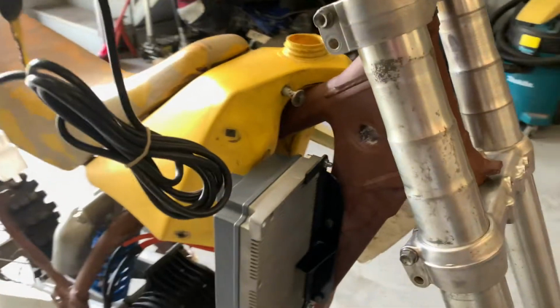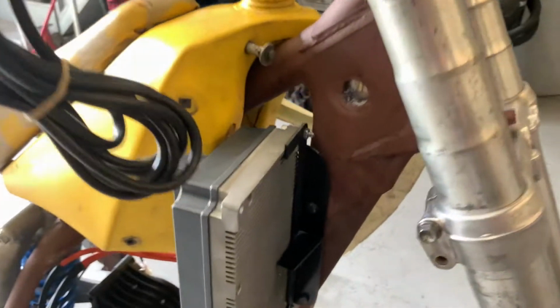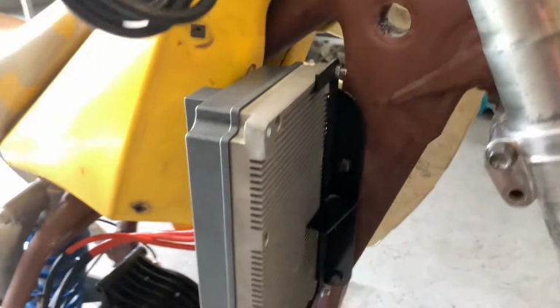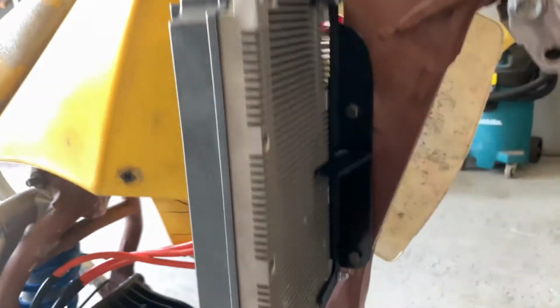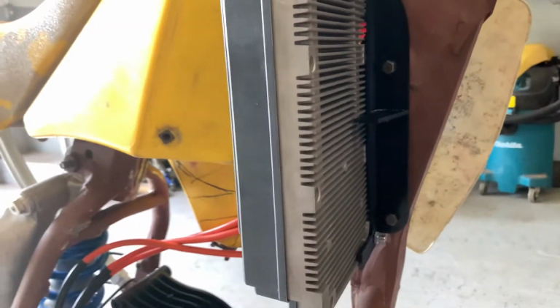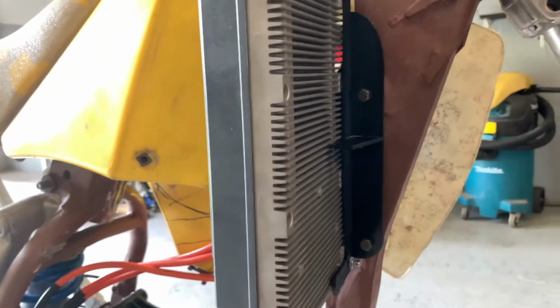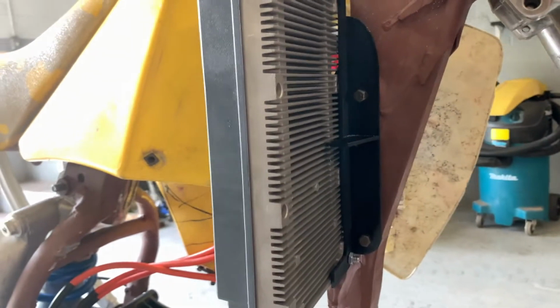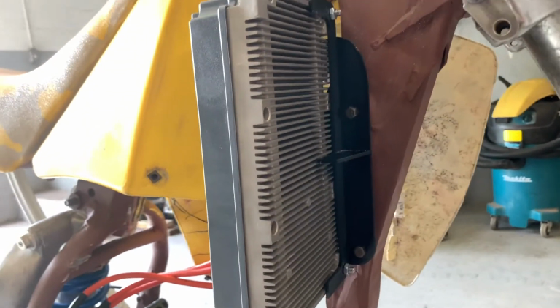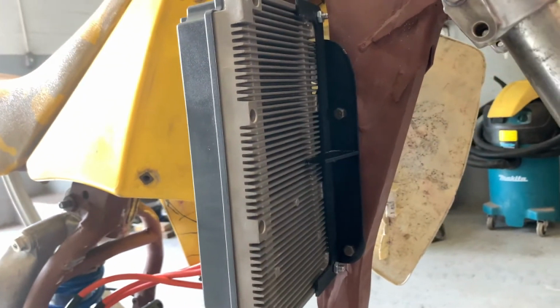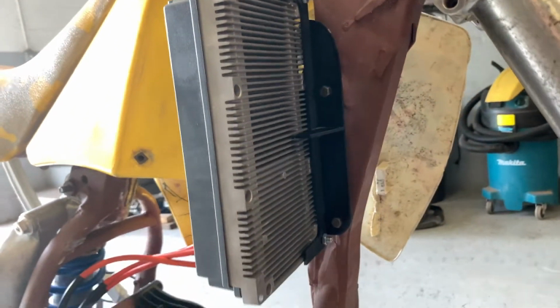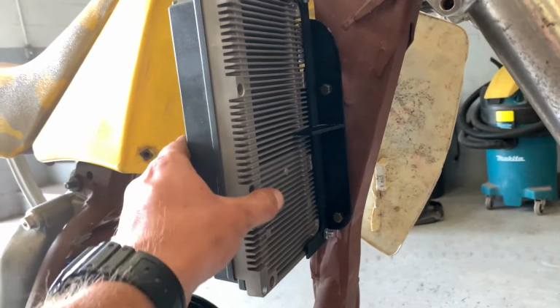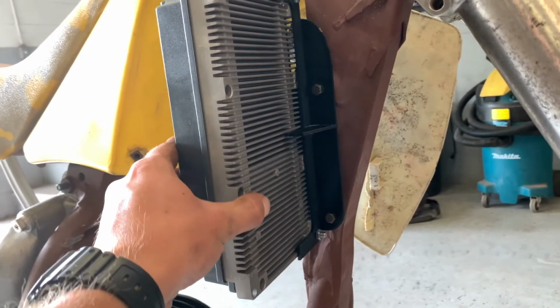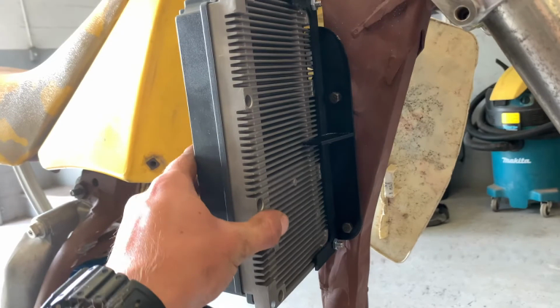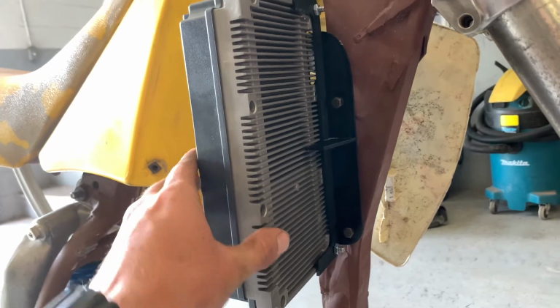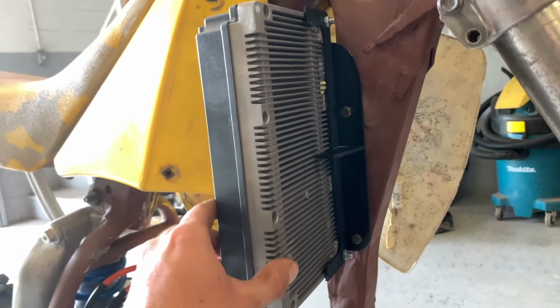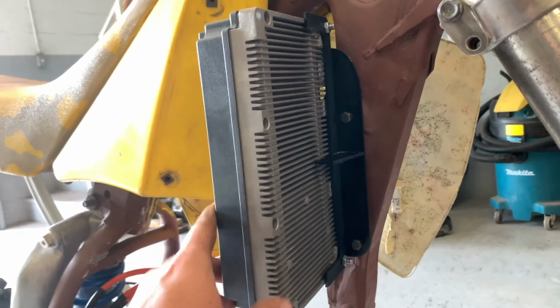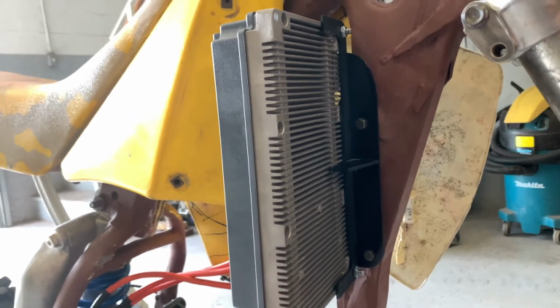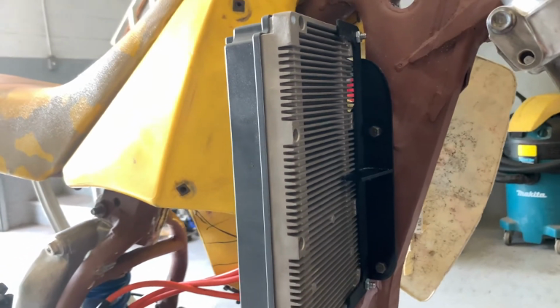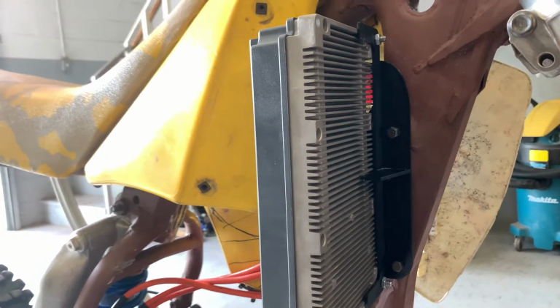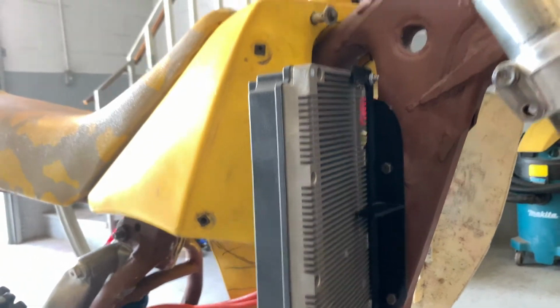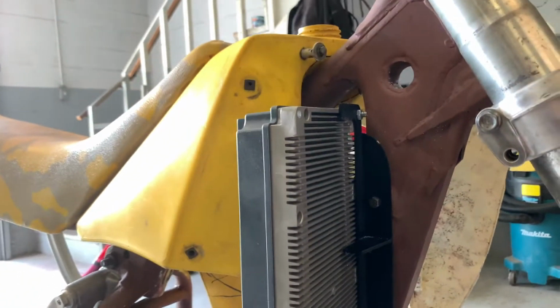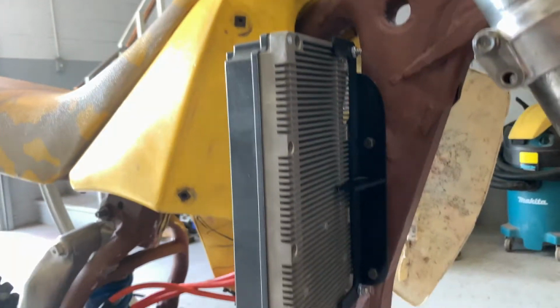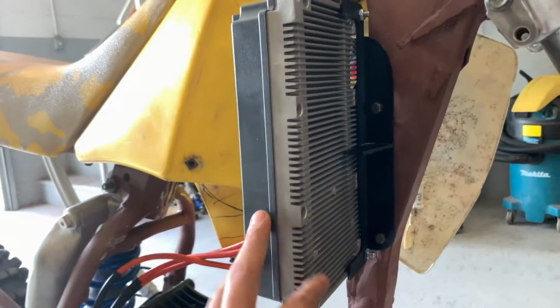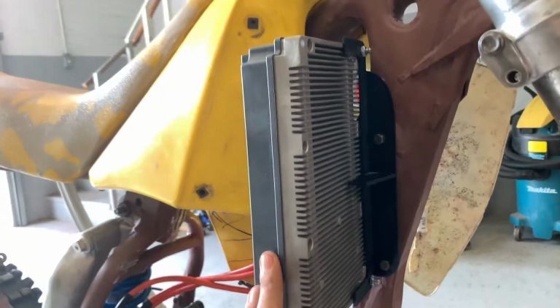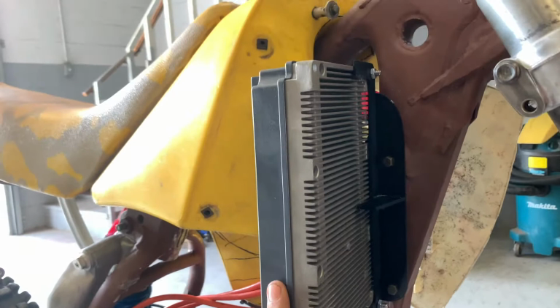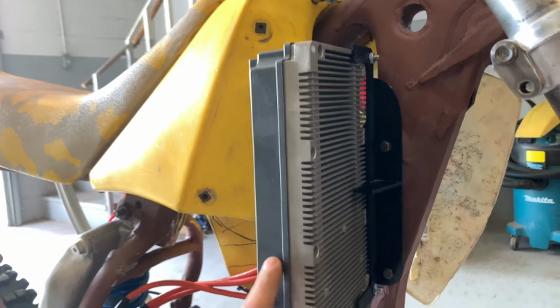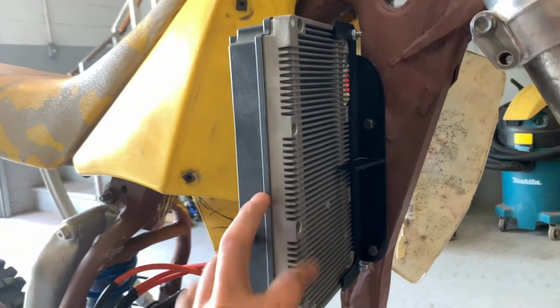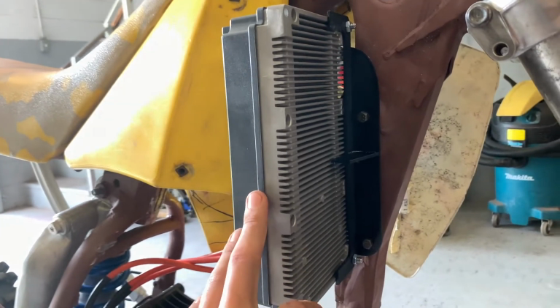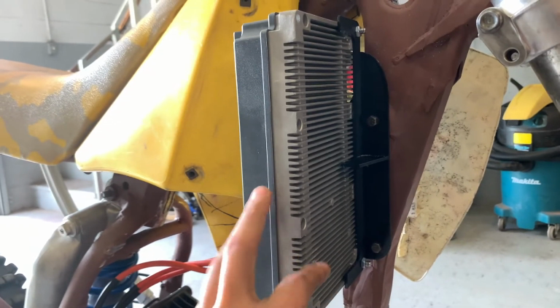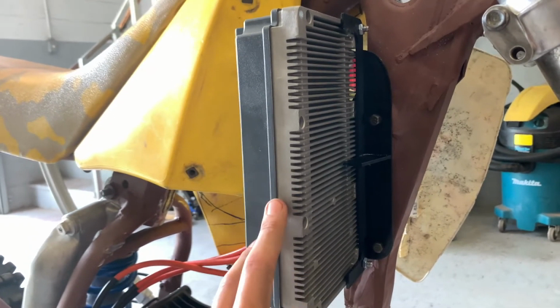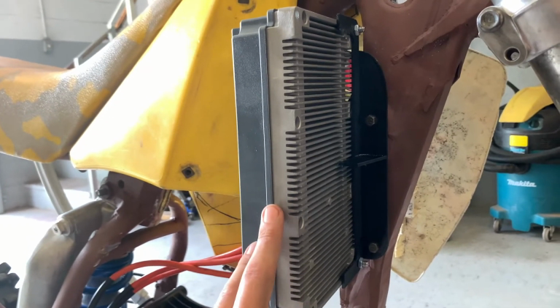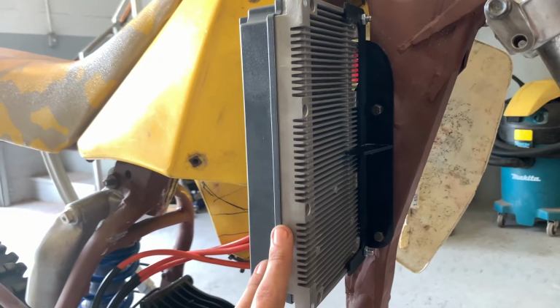I have a little mount made that is right now just a 3D printed third of the actual mount. I need to put some plastics on and see how it fits with the plastics, but it's going to be made out of aluminum.